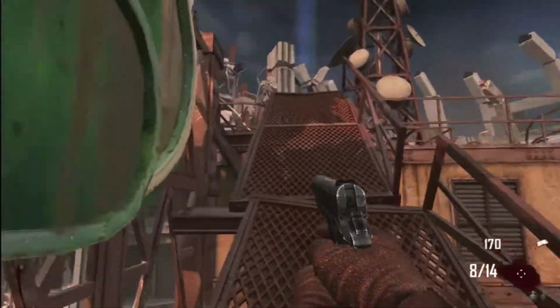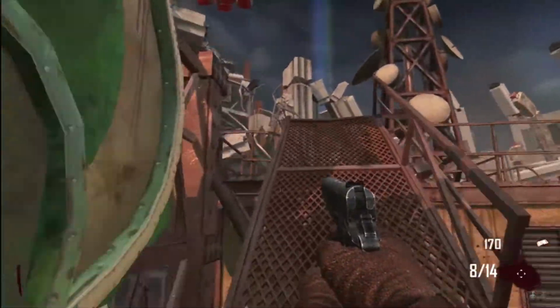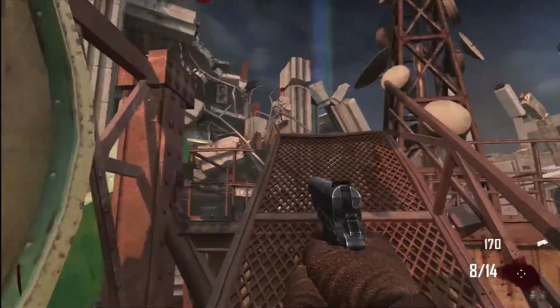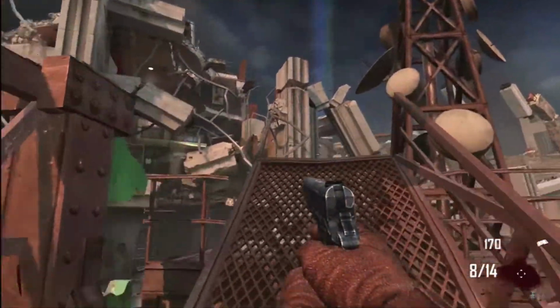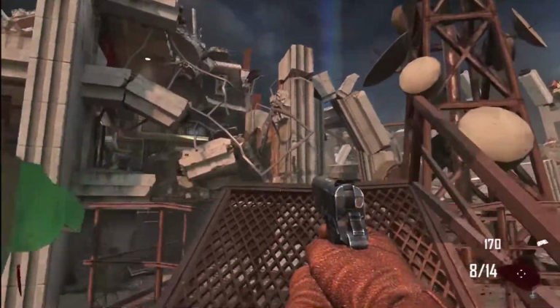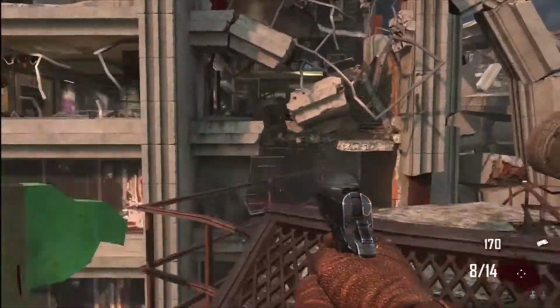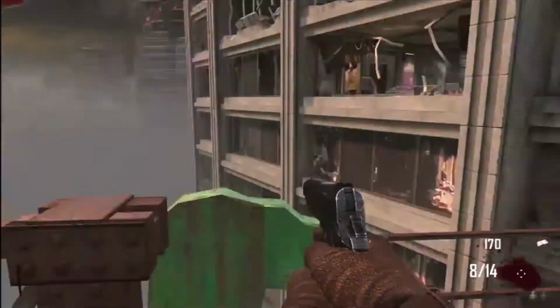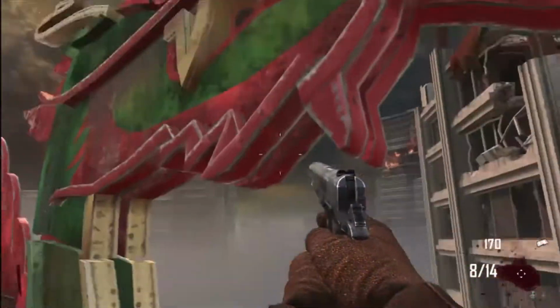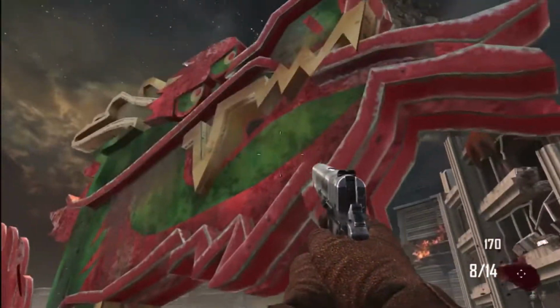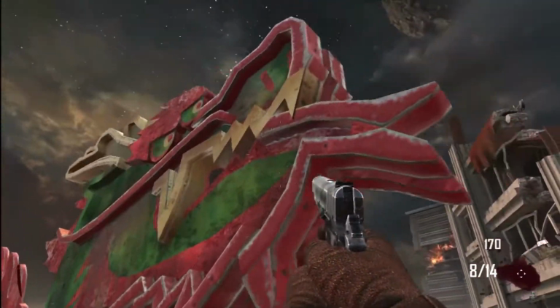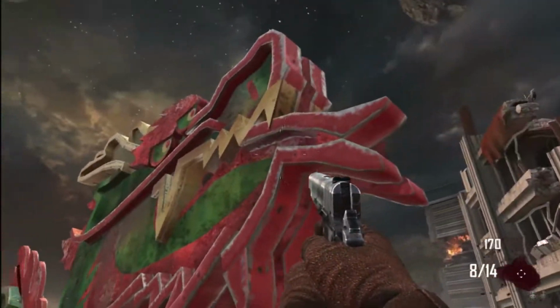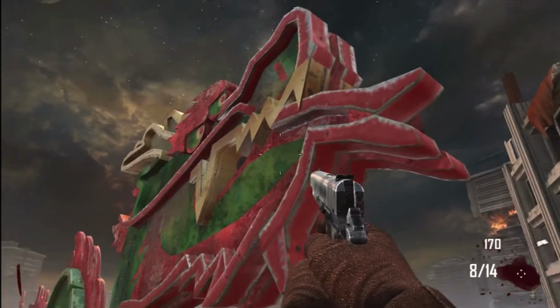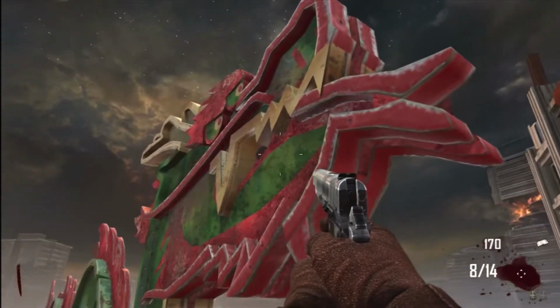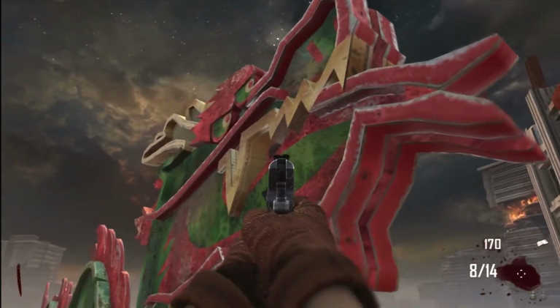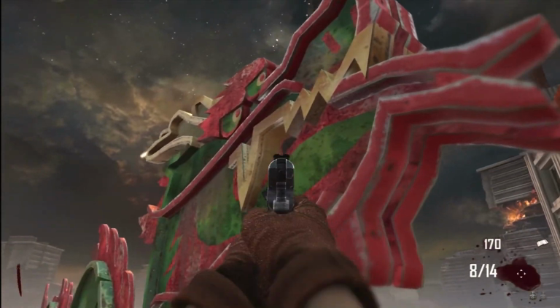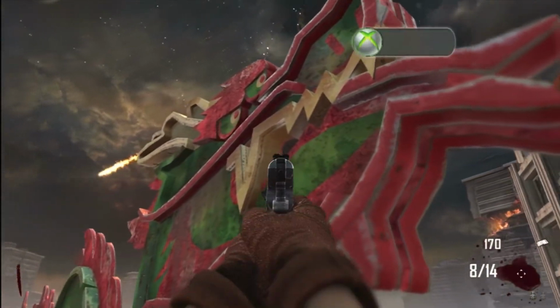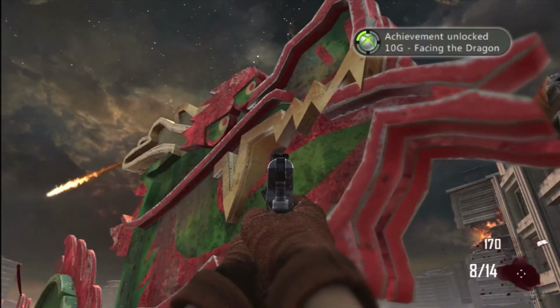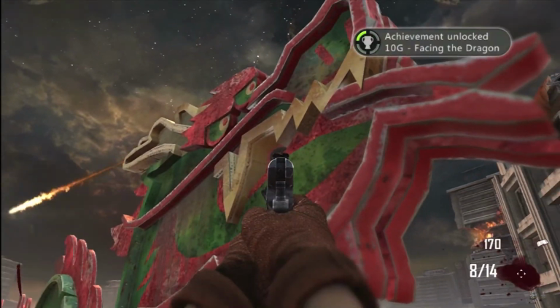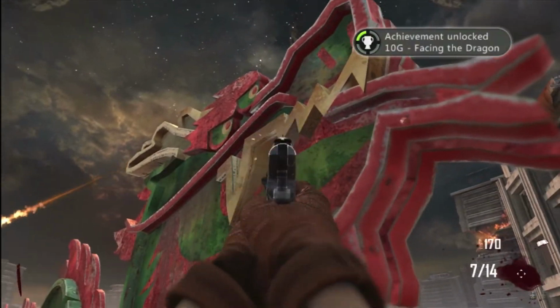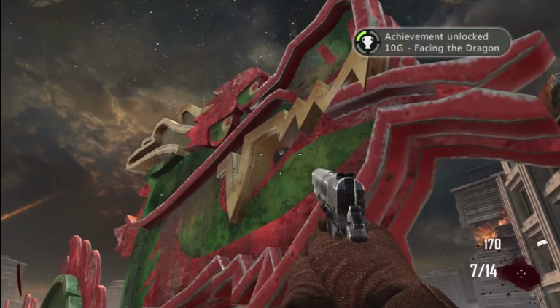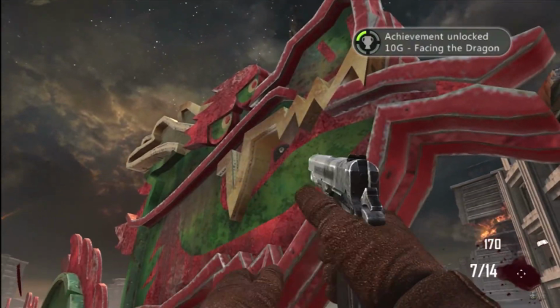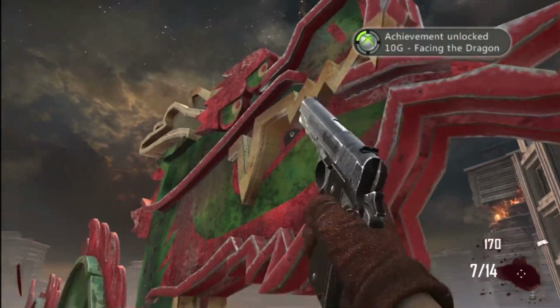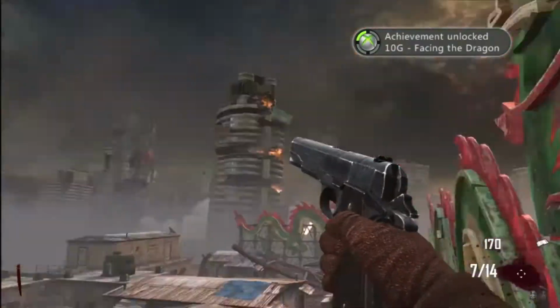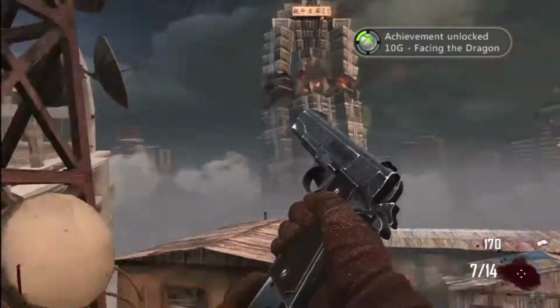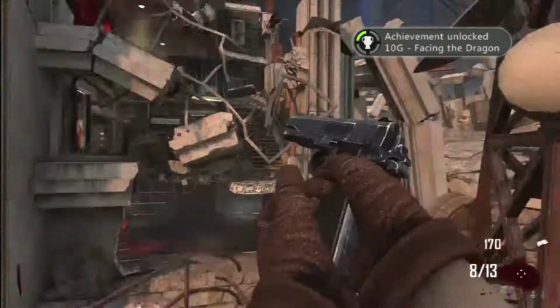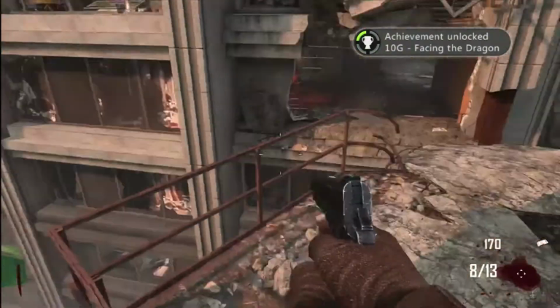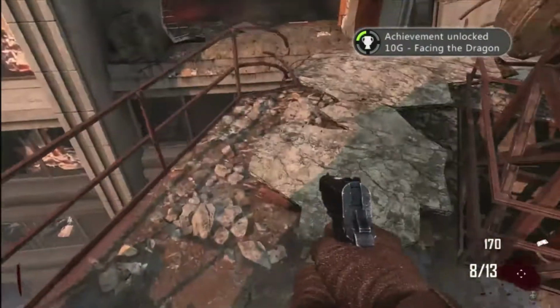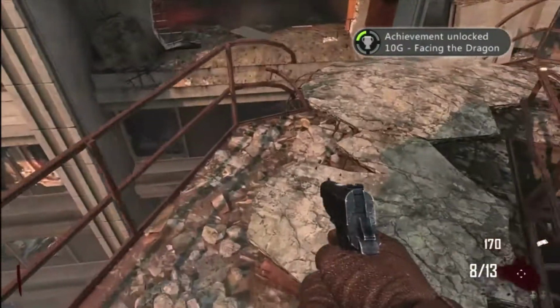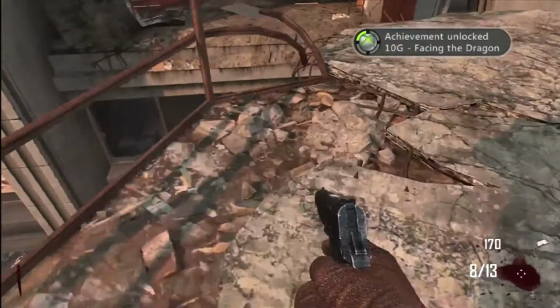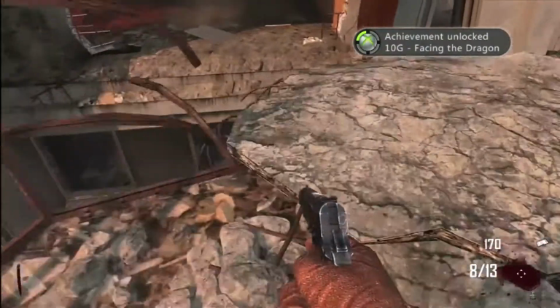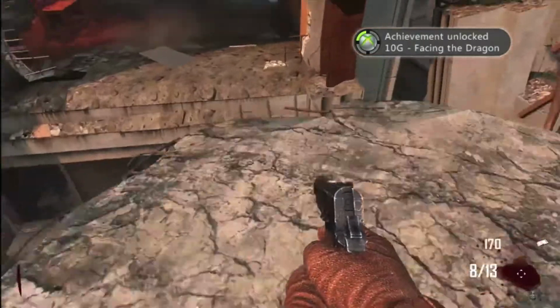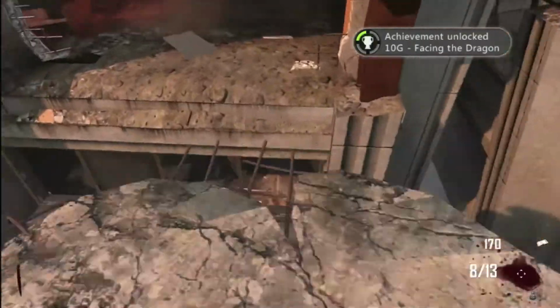Get up here, like the achievement says — Face of the Dragon — and then it should just pop. And there we go. You should be good to go, the achievement's popped, you've got it: 10 game score, Face of the Dragon. It's been Goody, goodbye.